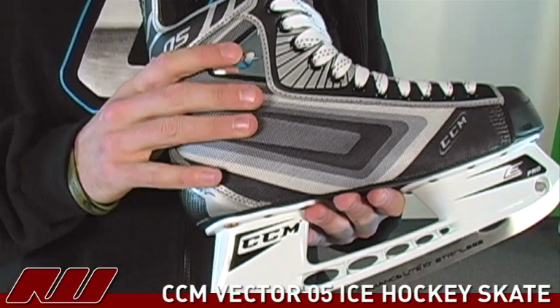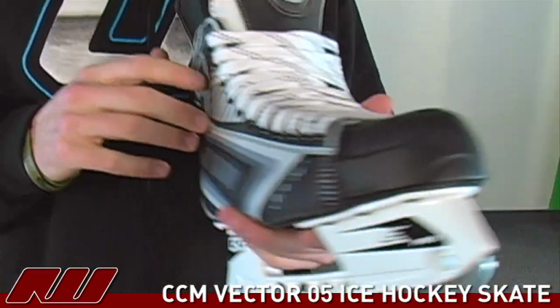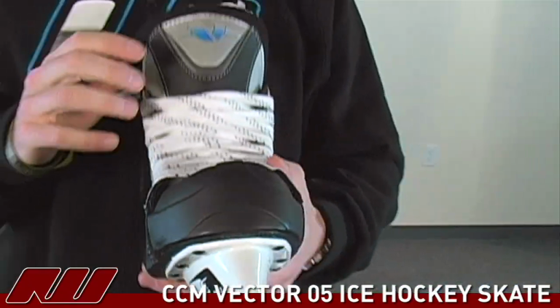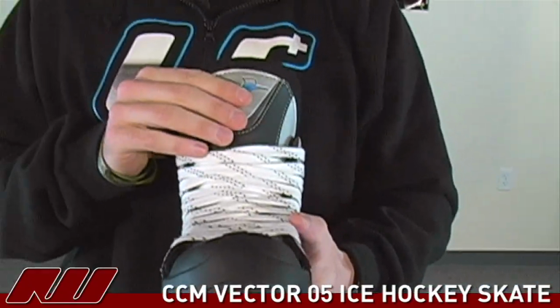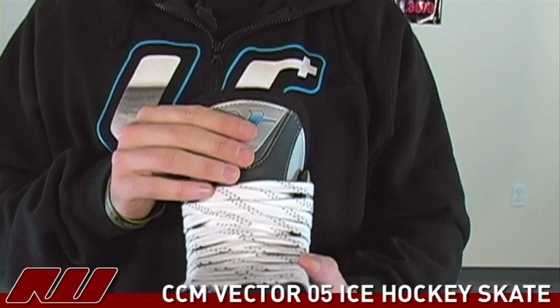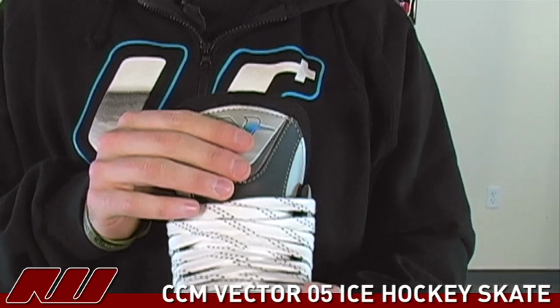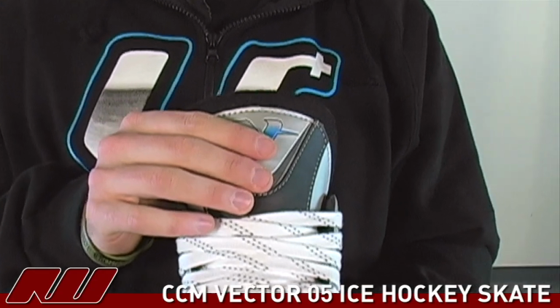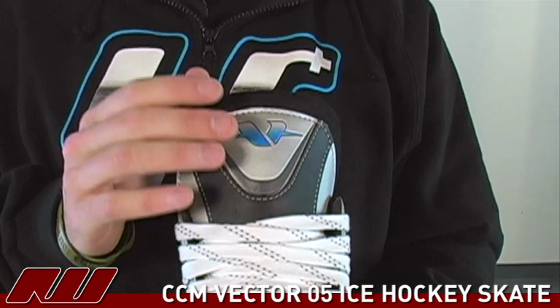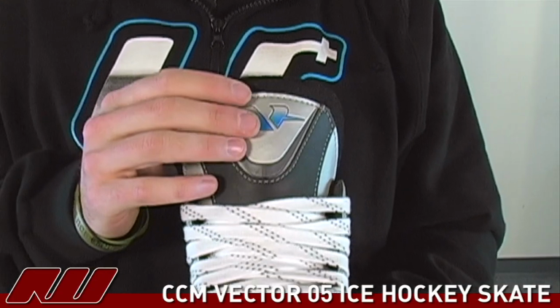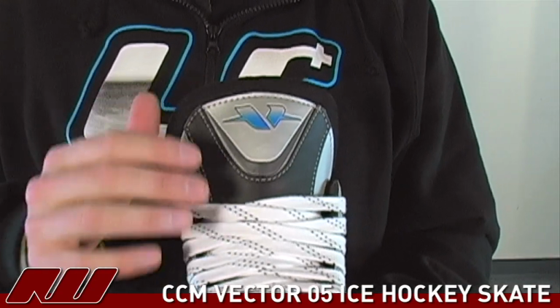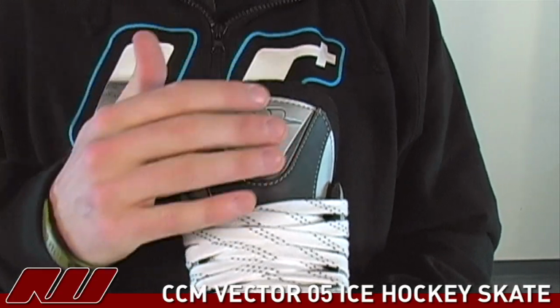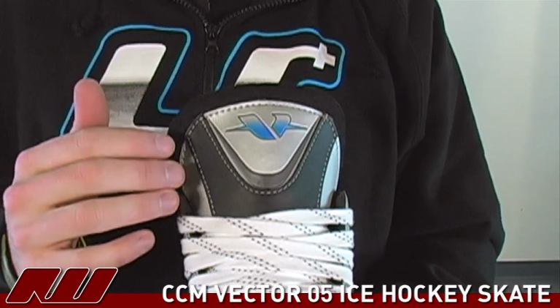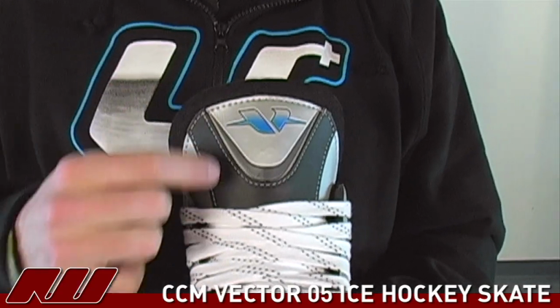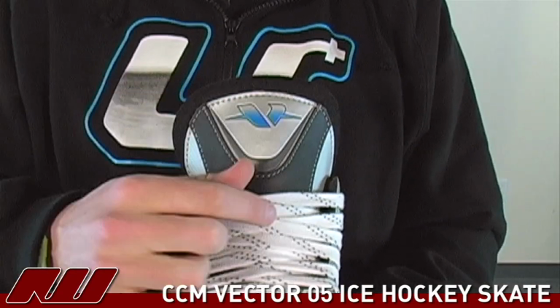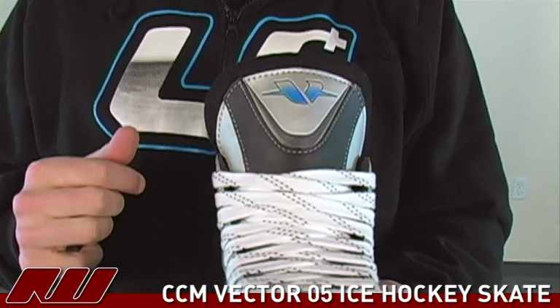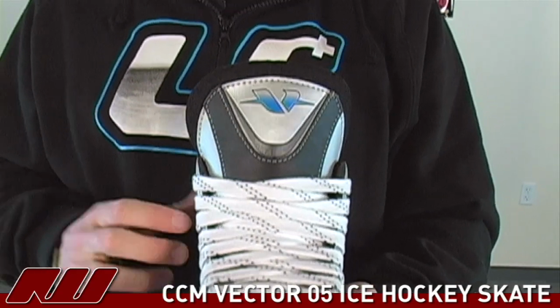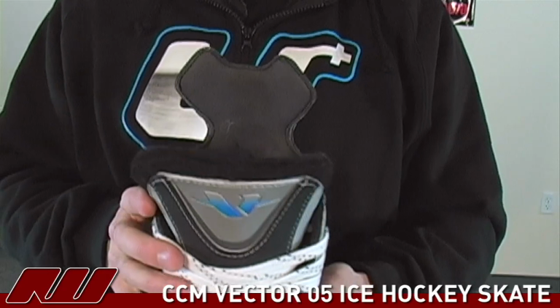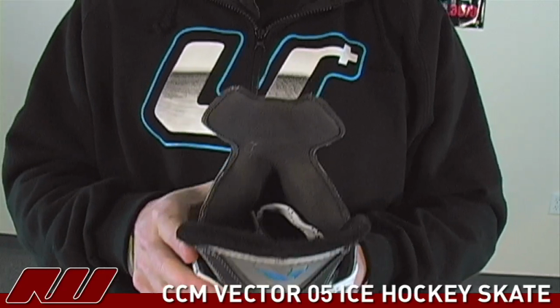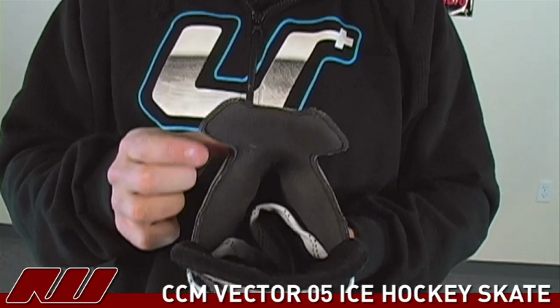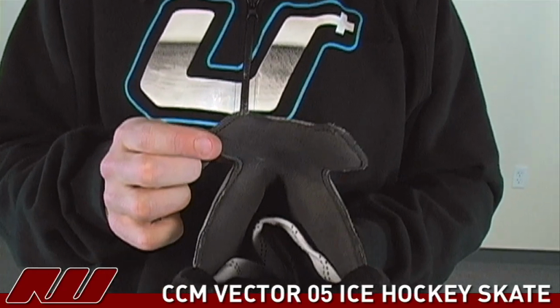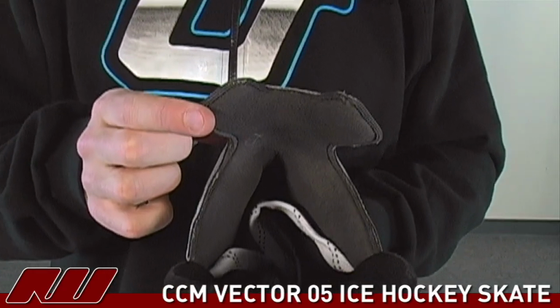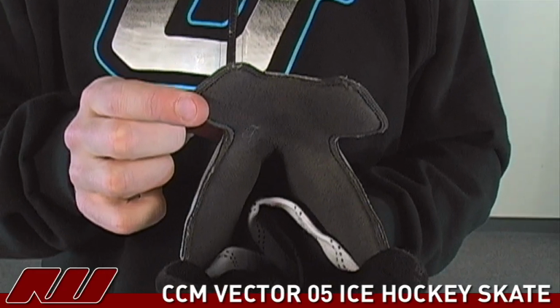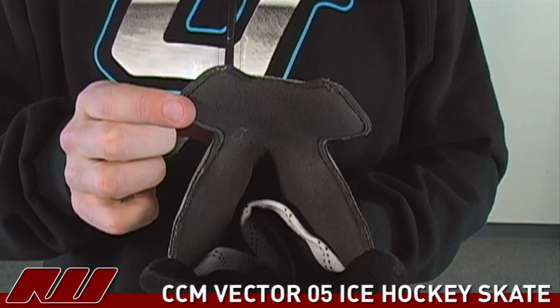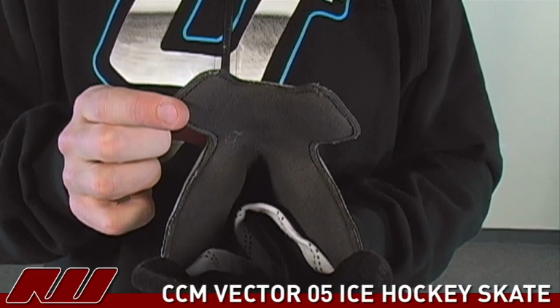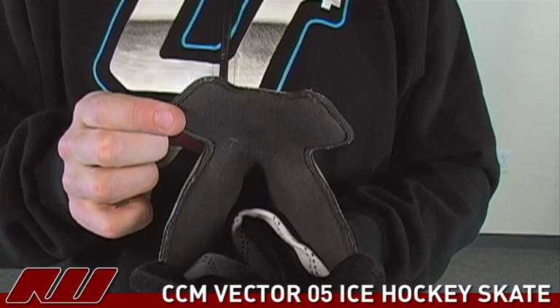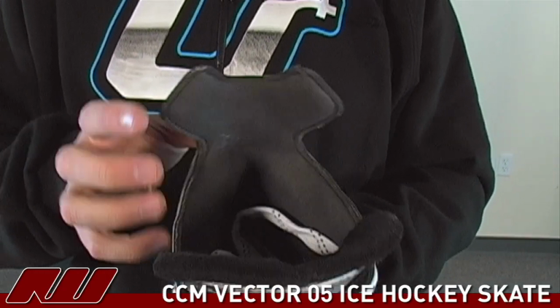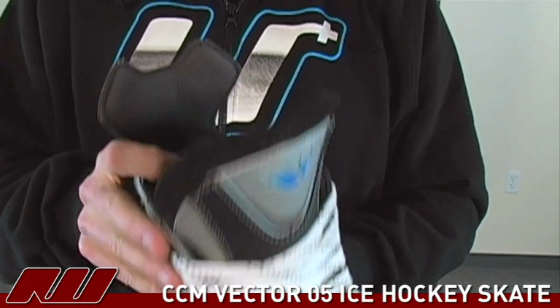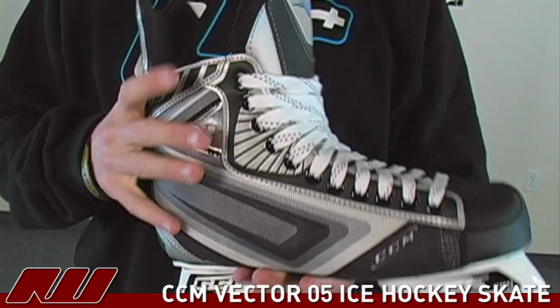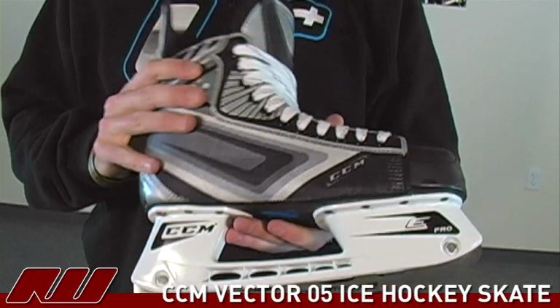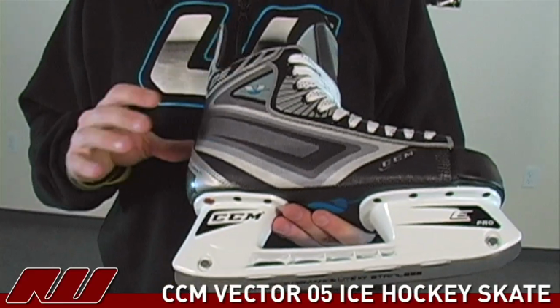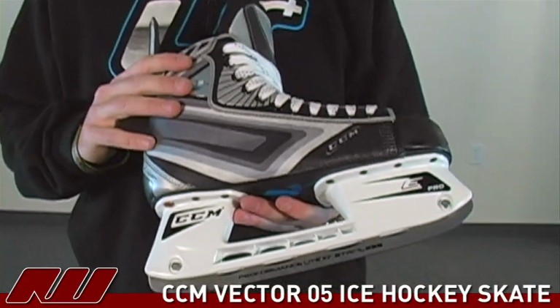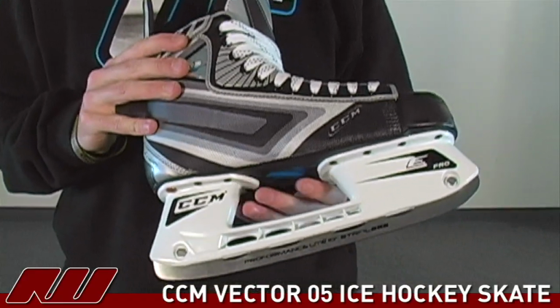You have a pro style felt tongue, extremely comfortable, fills out the skate nicely with full lace bite protection, and a microfiber liner on the skate that dries extremely quickly and keeps you cool during the game.